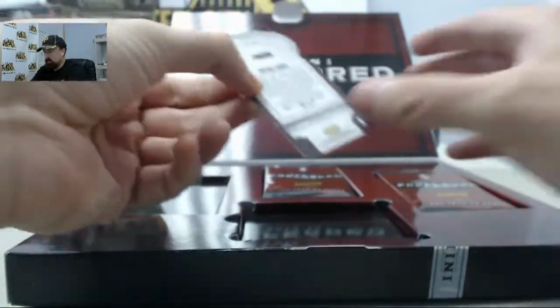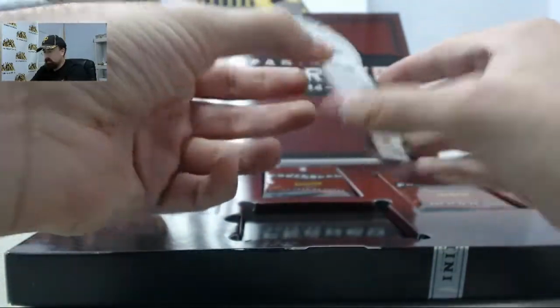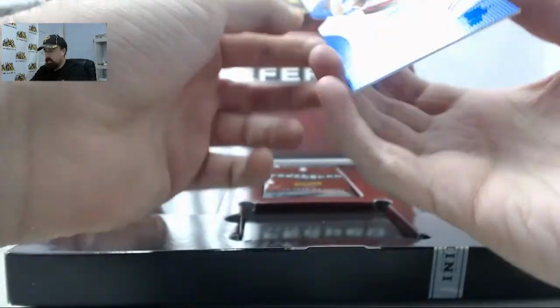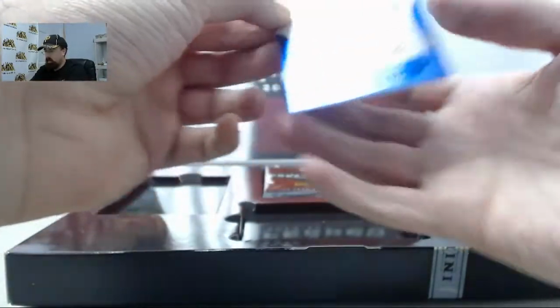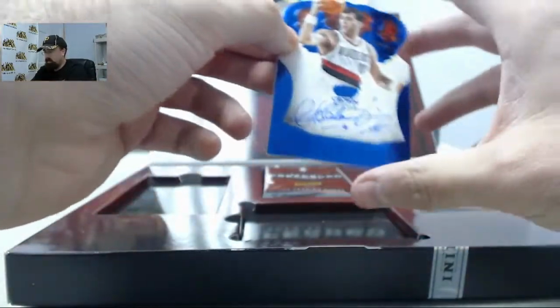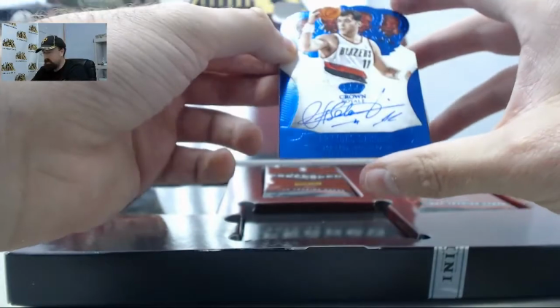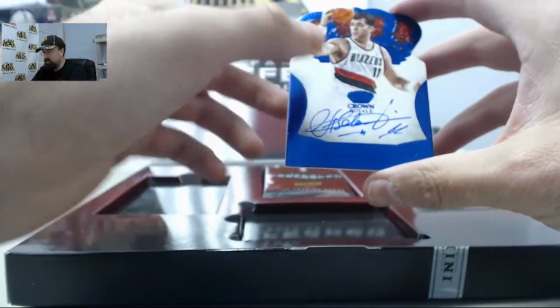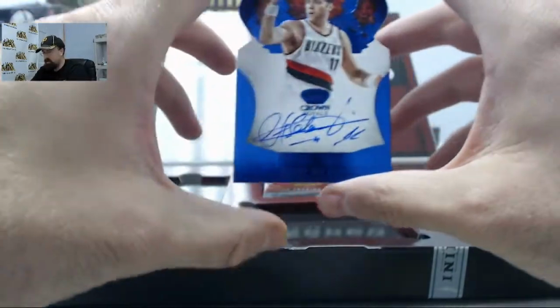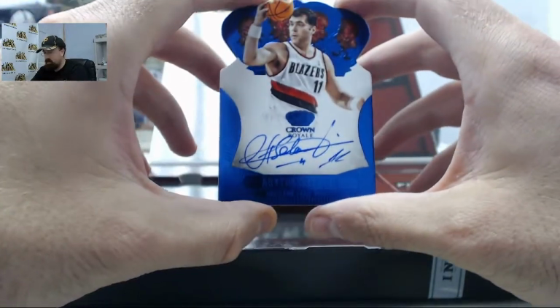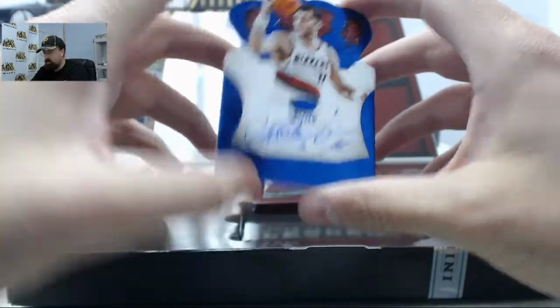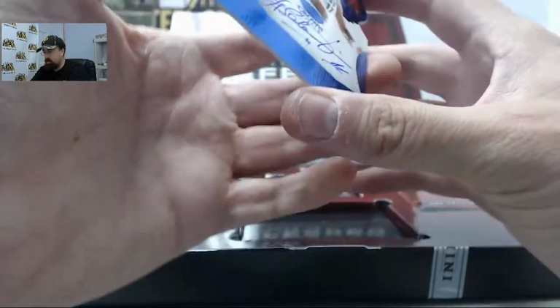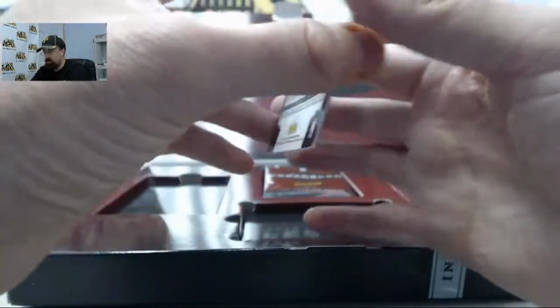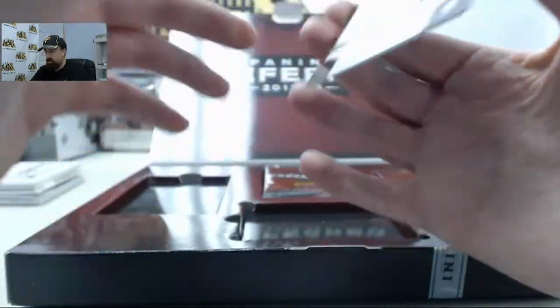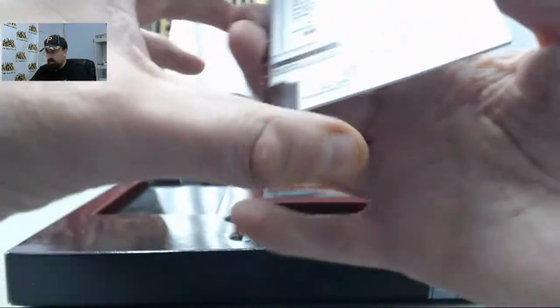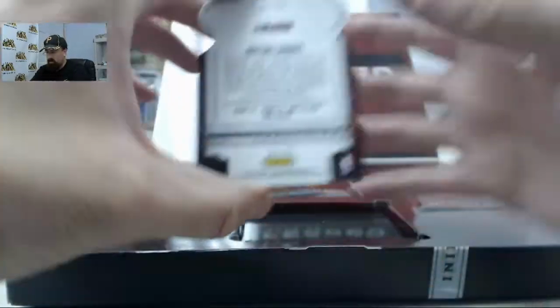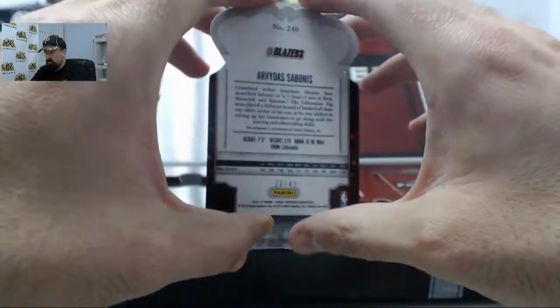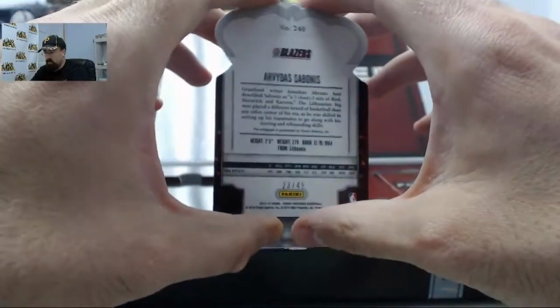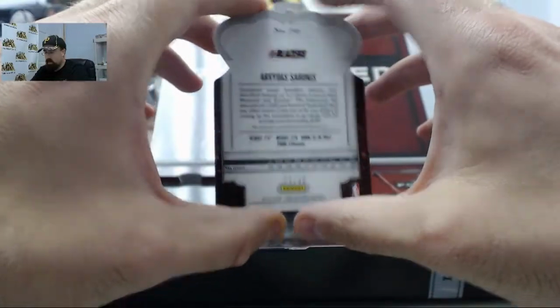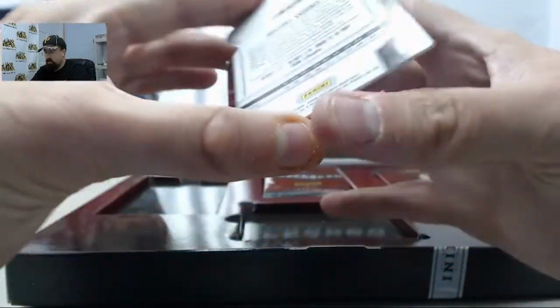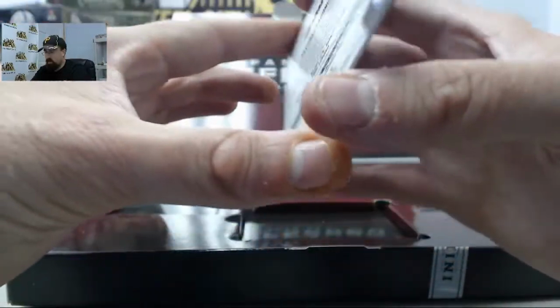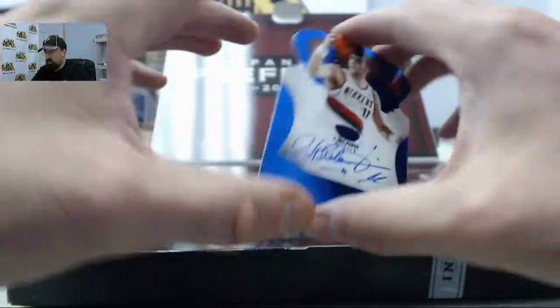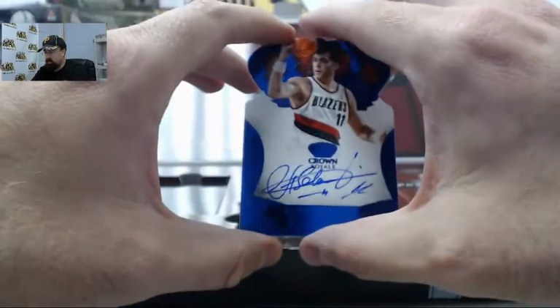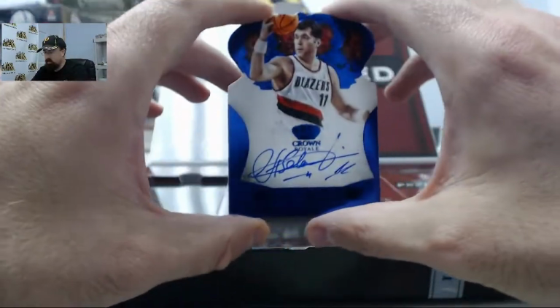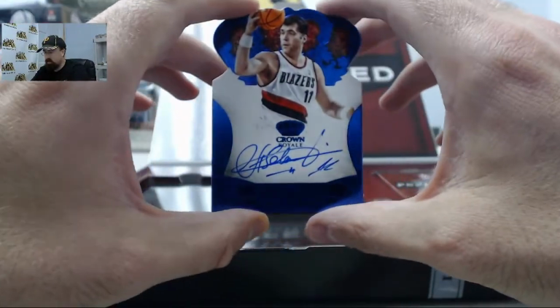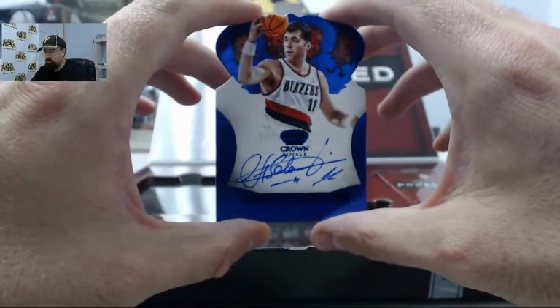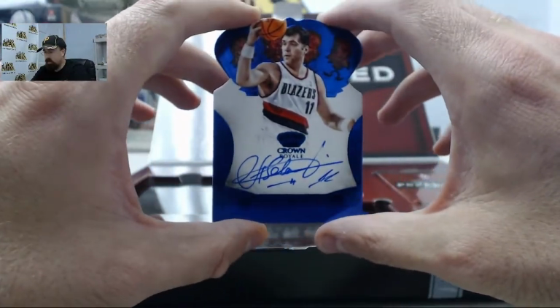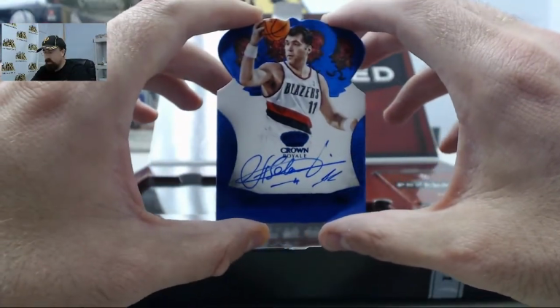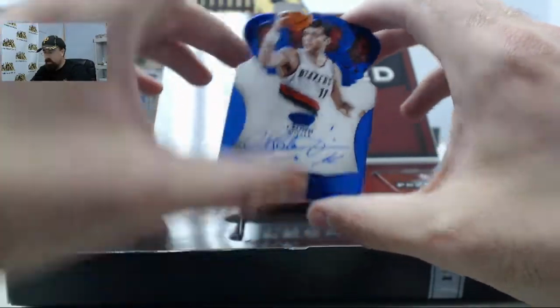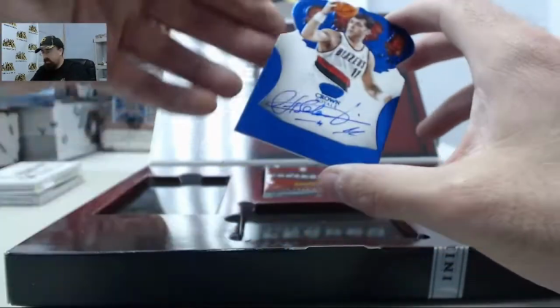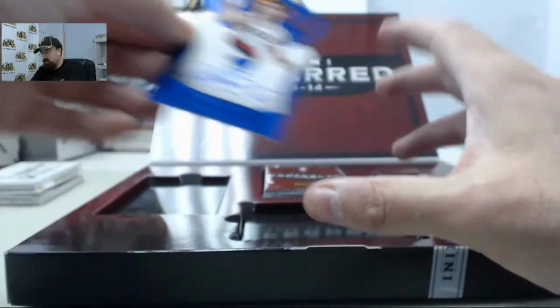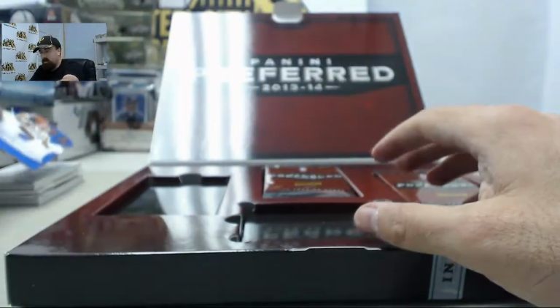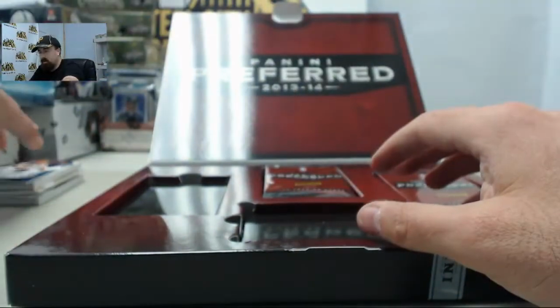We've got a nice Arvidas Sabonis Crown Royal Blue Autograph, numbered 23 of 49. I think those Arvidas Sabonis cards do pretty well — a cool autograph hit right there.